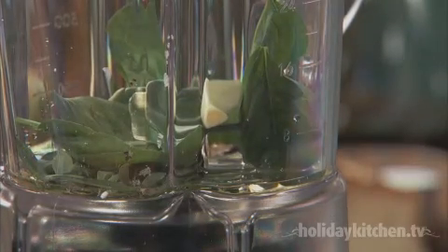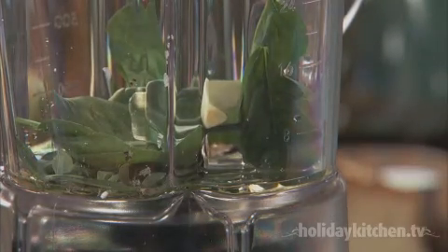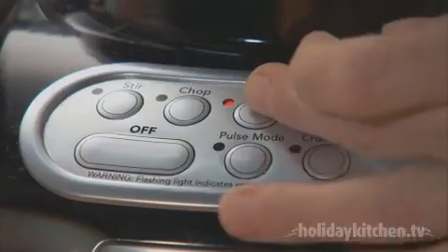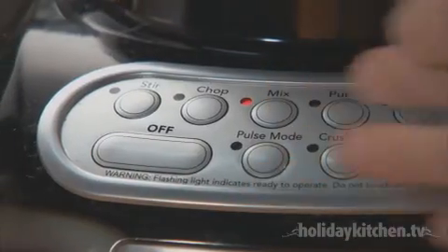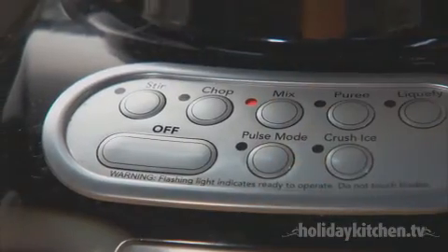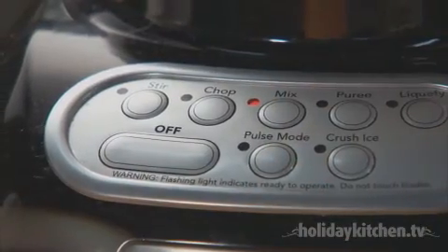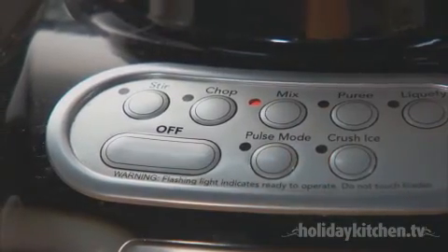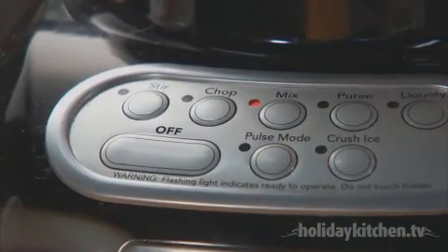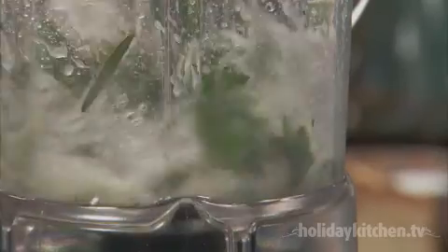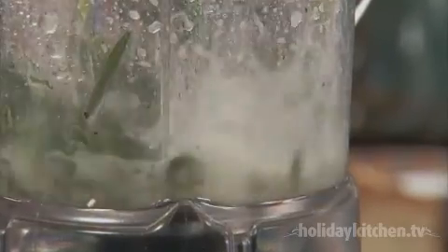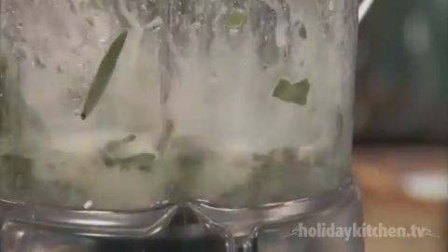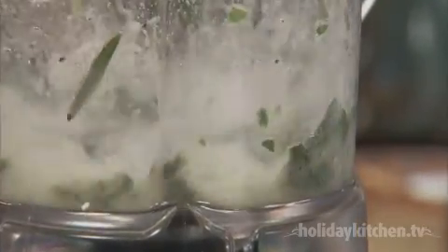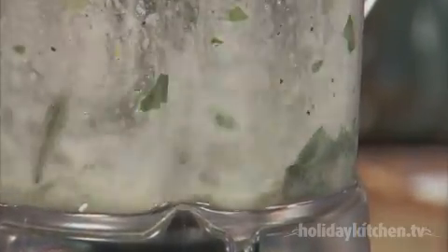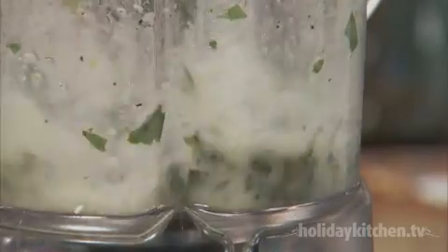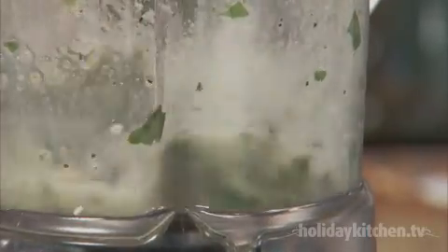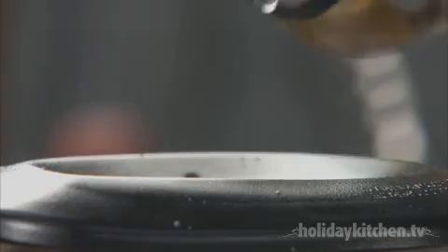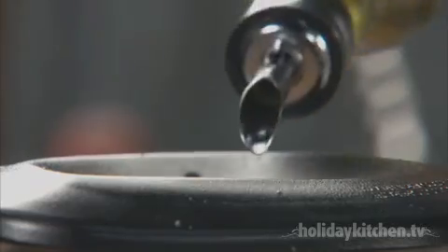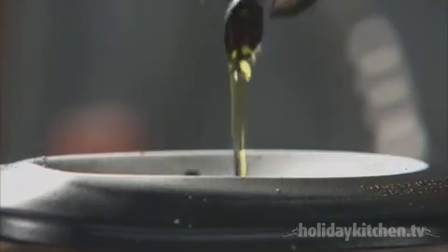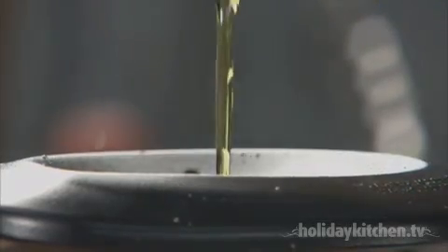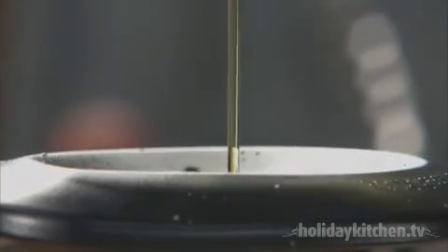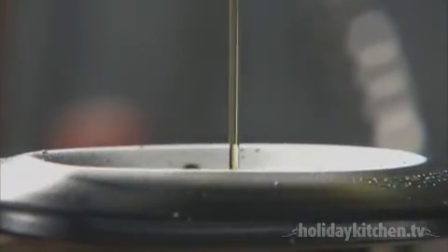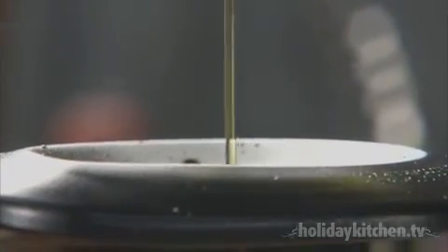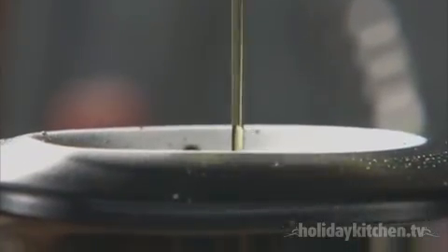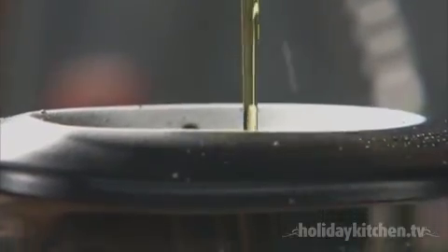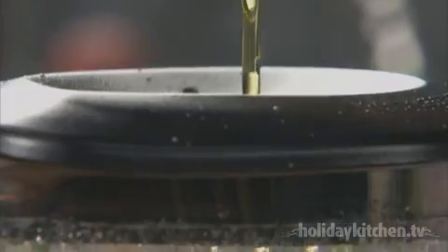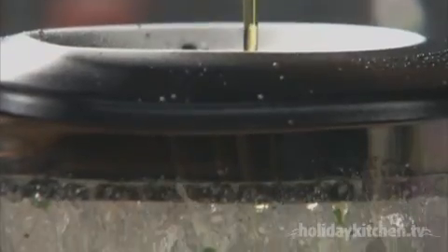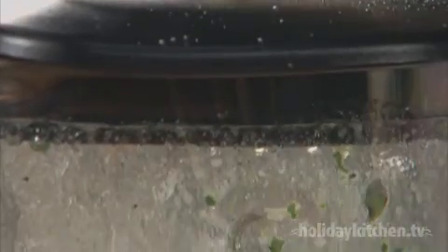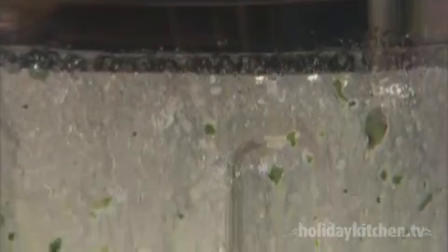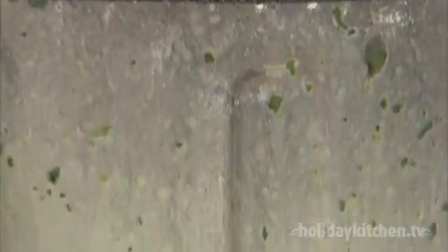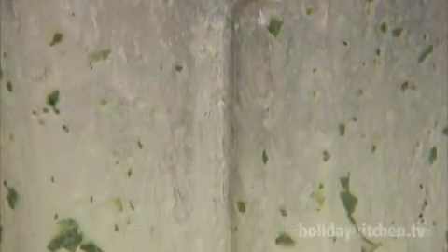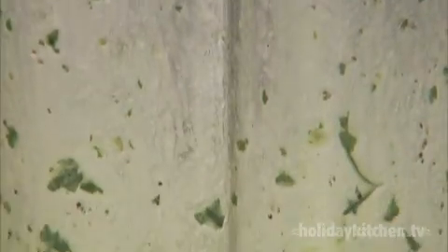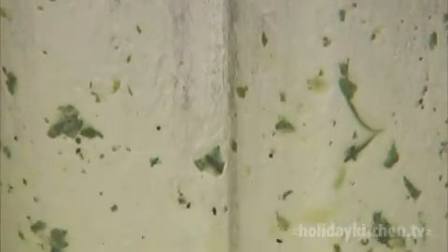Blend for 10 to 15 seconds until all the herbs and garlic are finely minced. Now gradually add one cup of extra virgin olive oil and continue blending for 10 to 15 seconds, or until everything is mixed well.